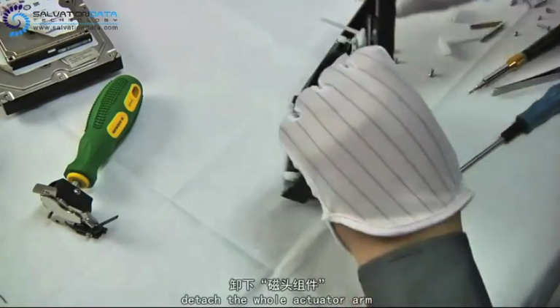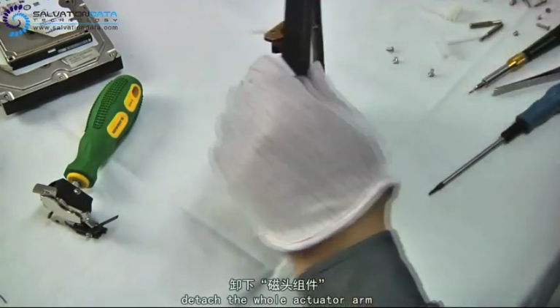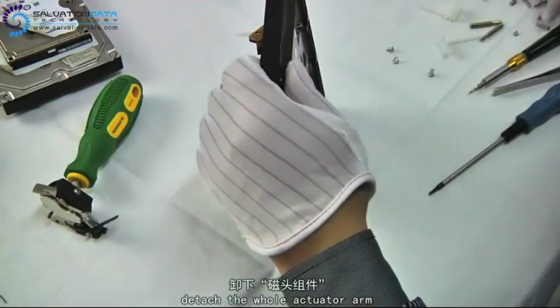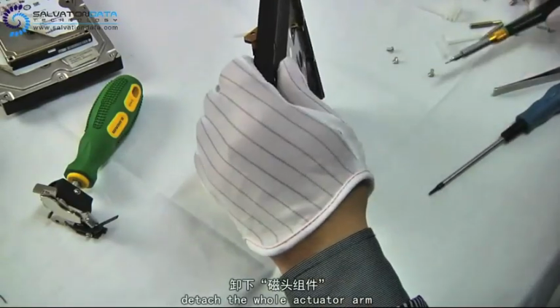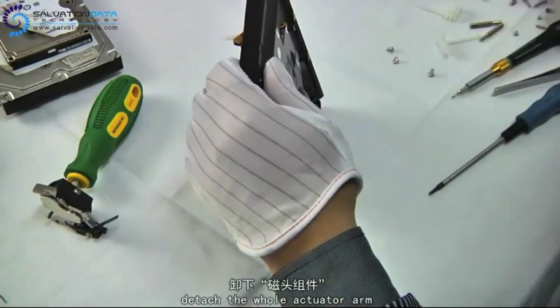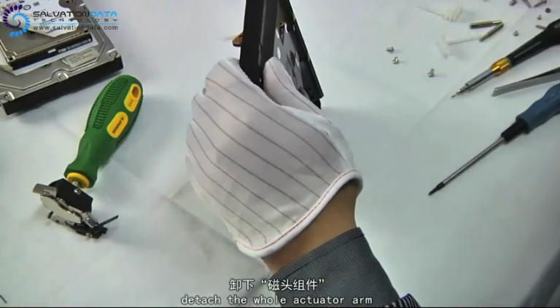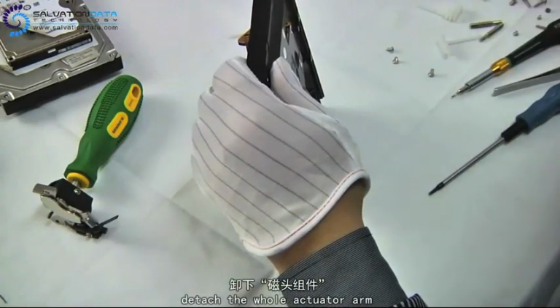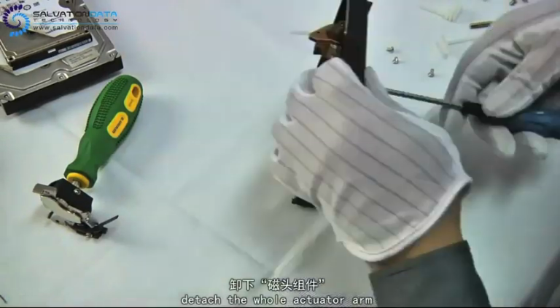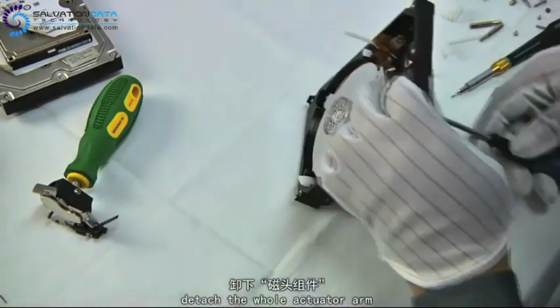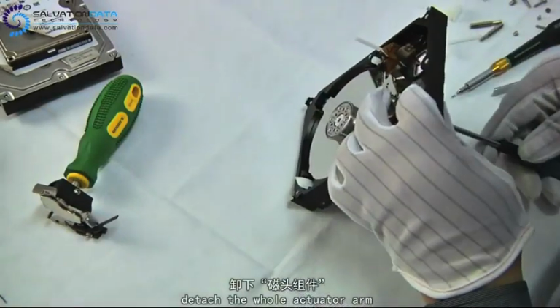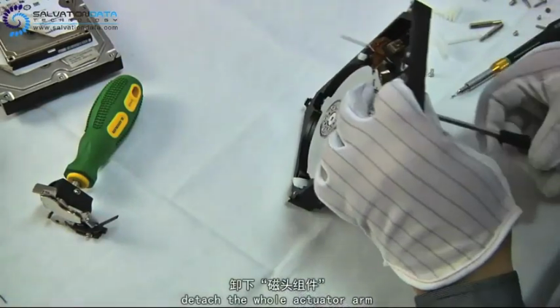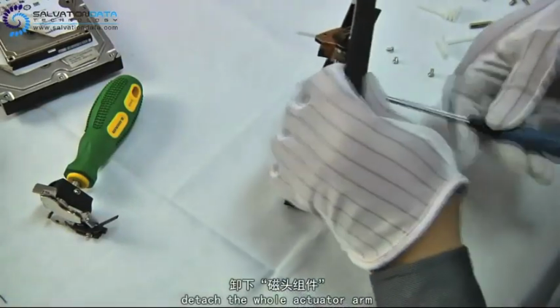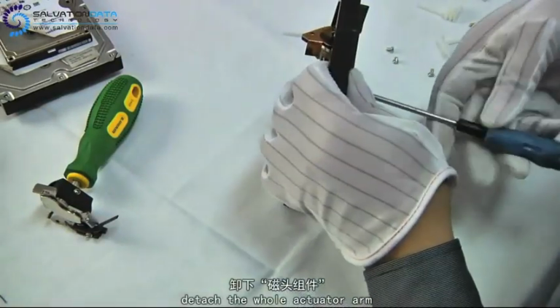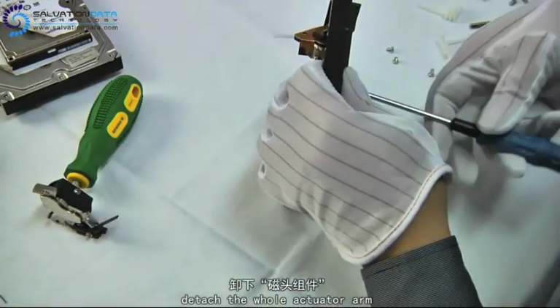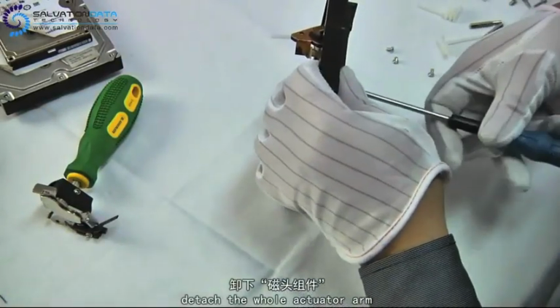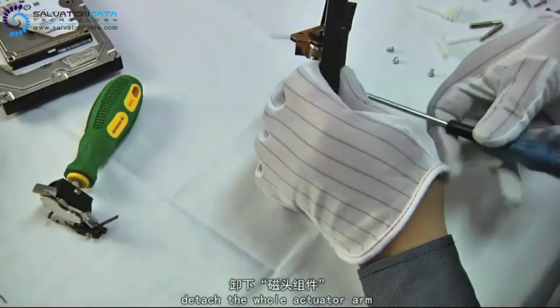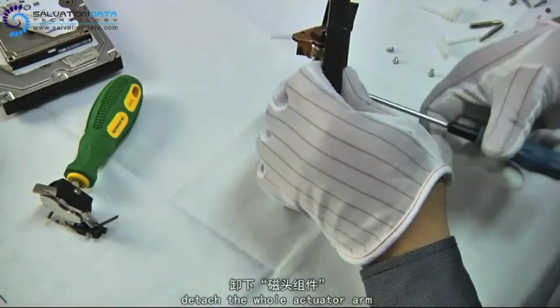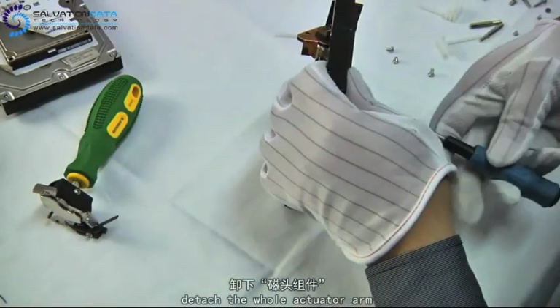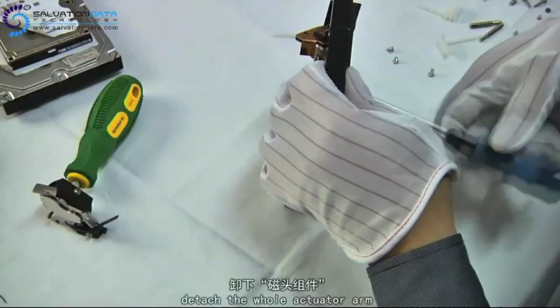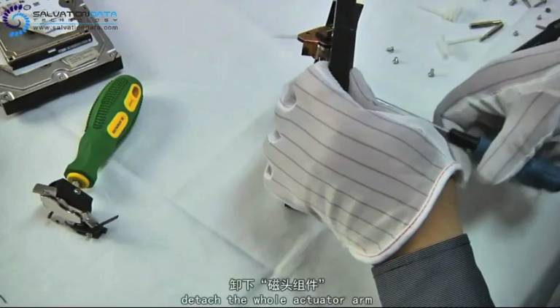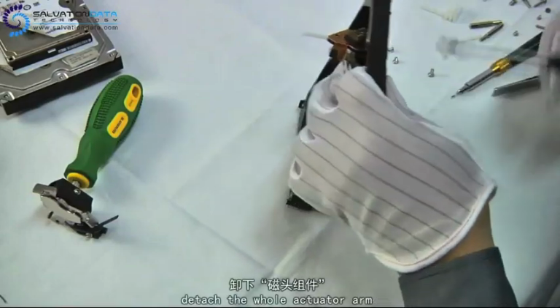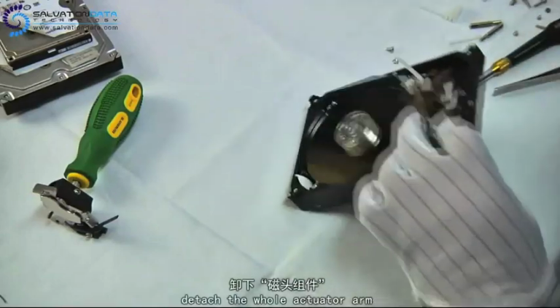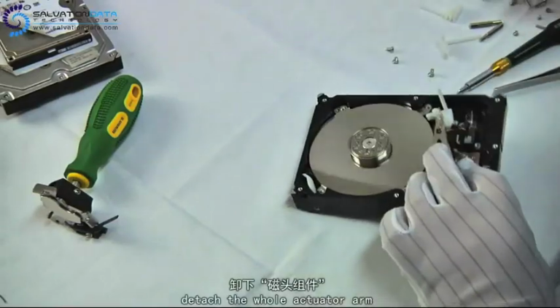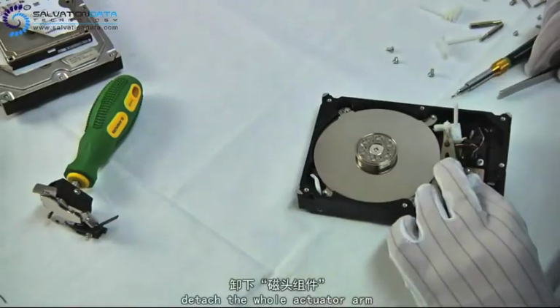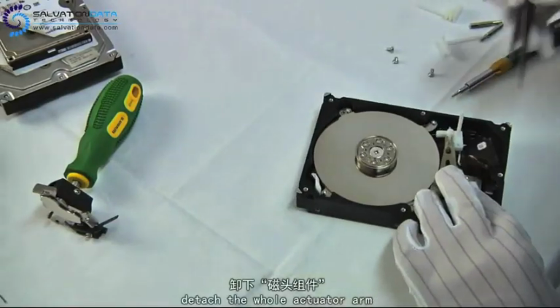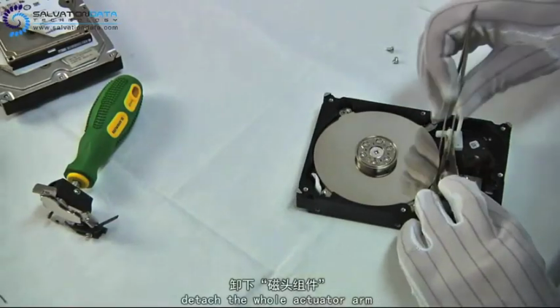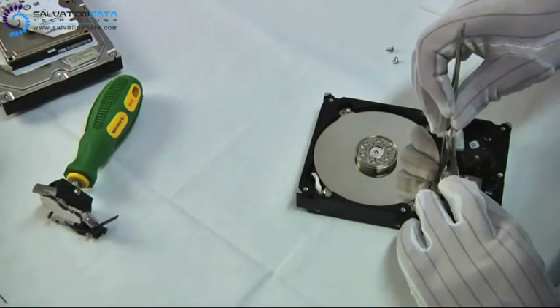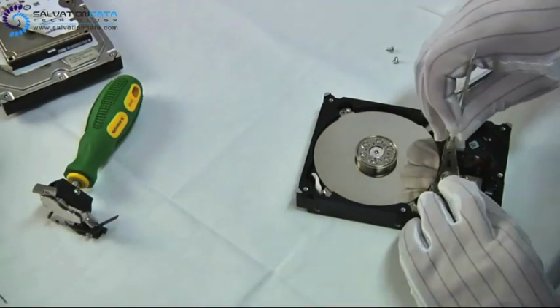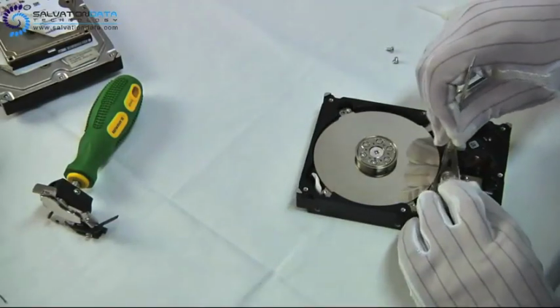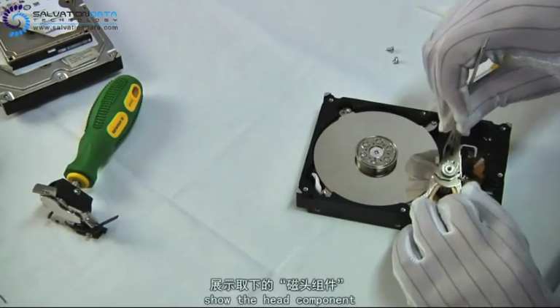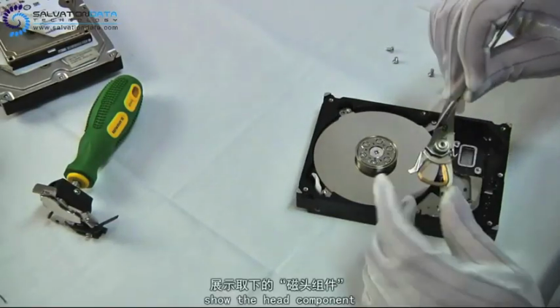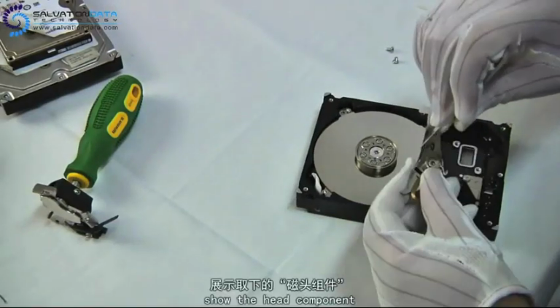Now we move to remove the bottom screw that holds the head part. Now we'll be able to lift the head part out.